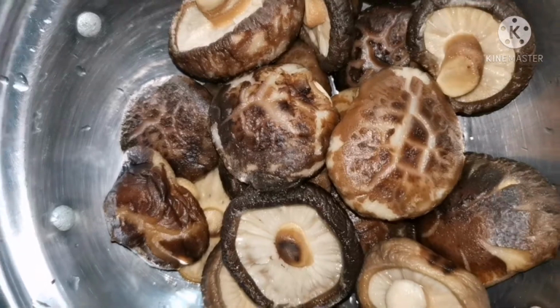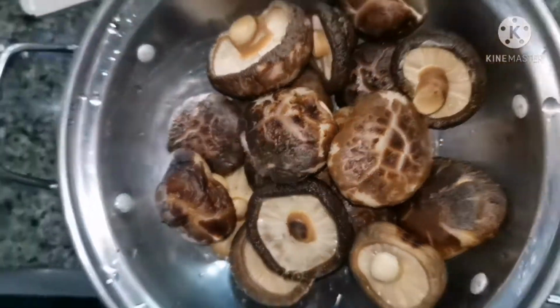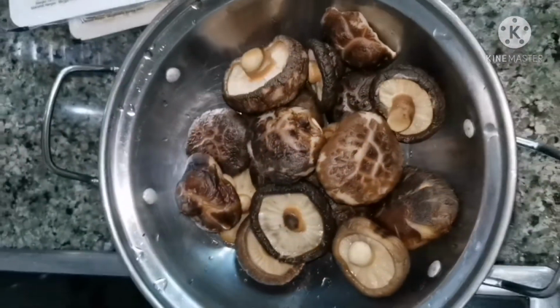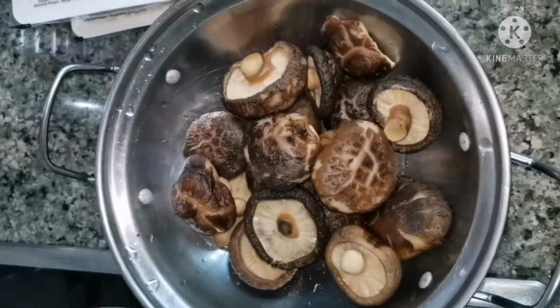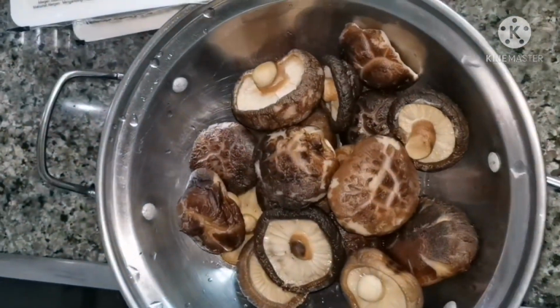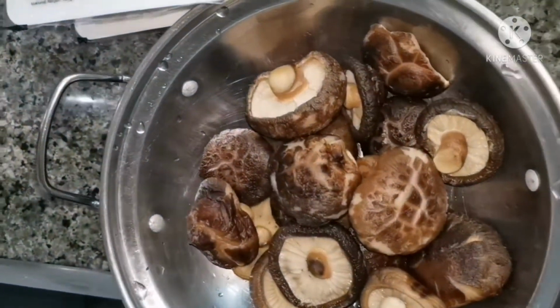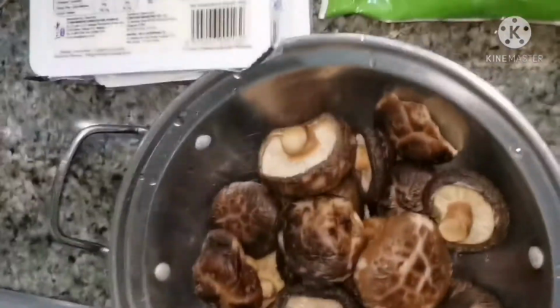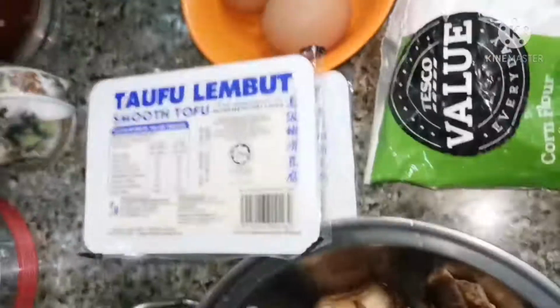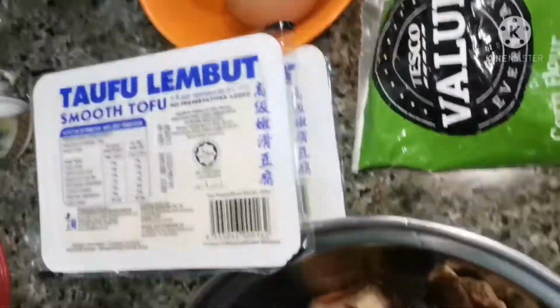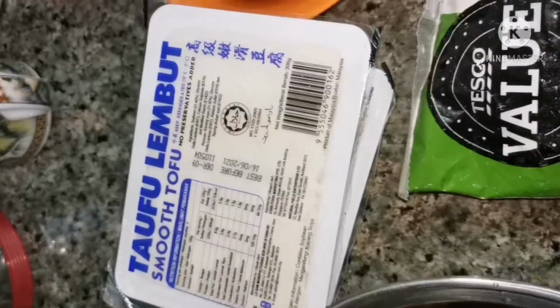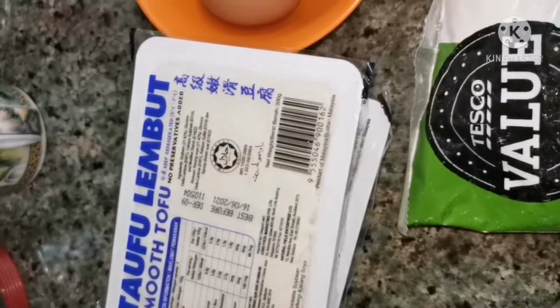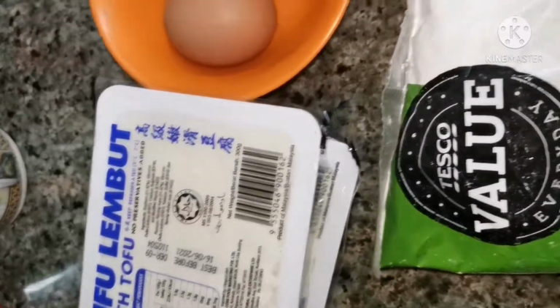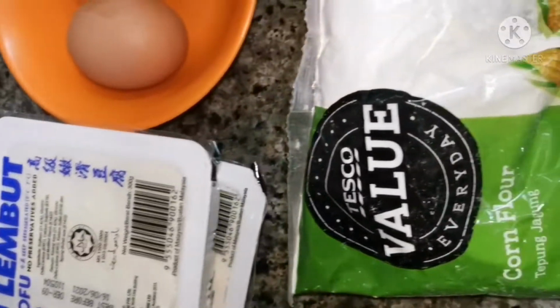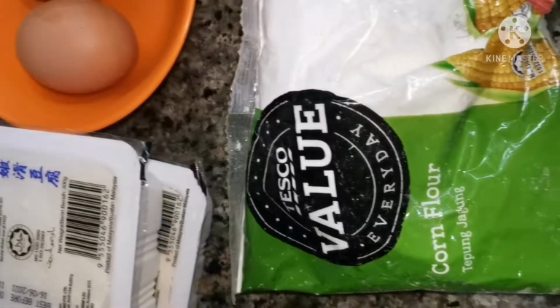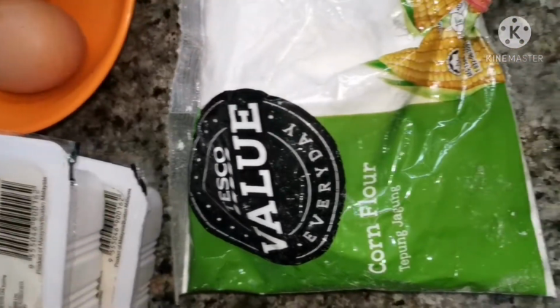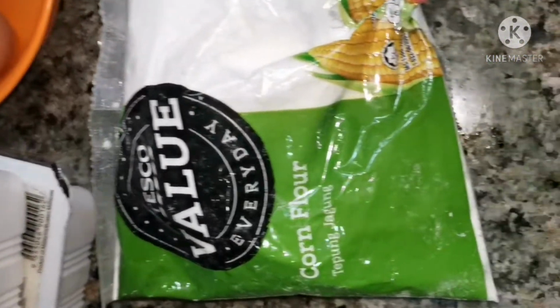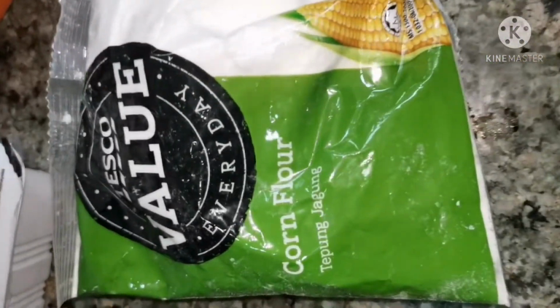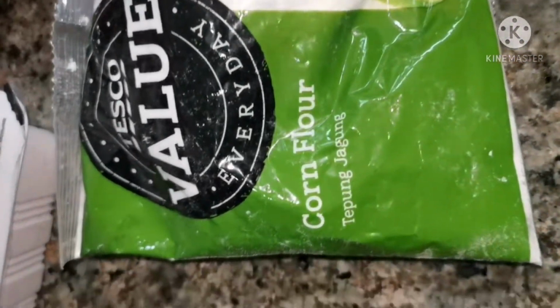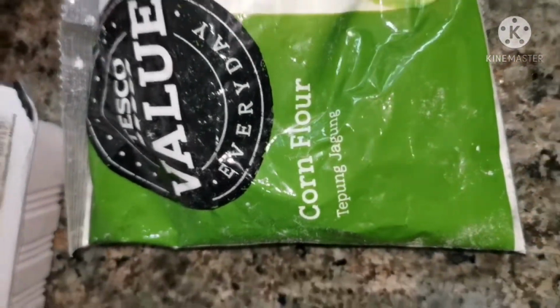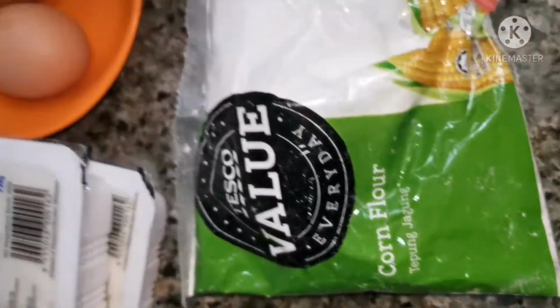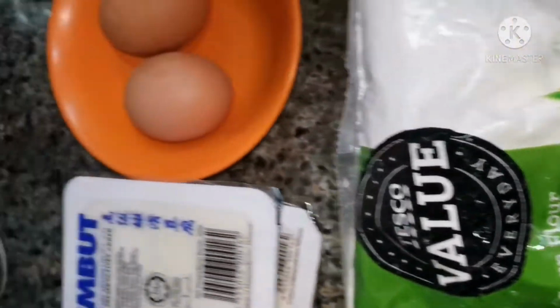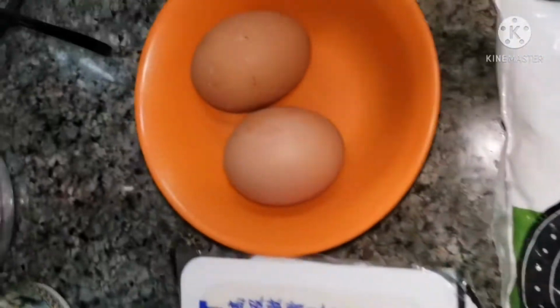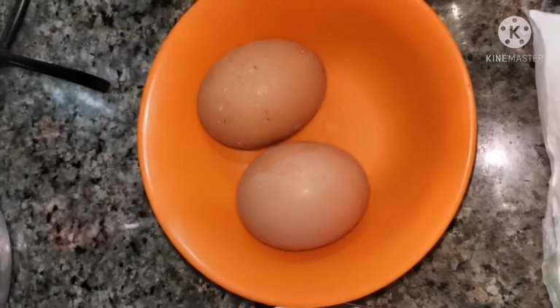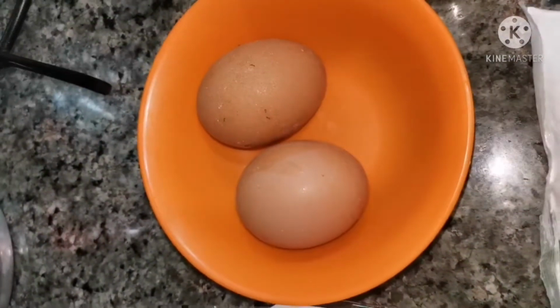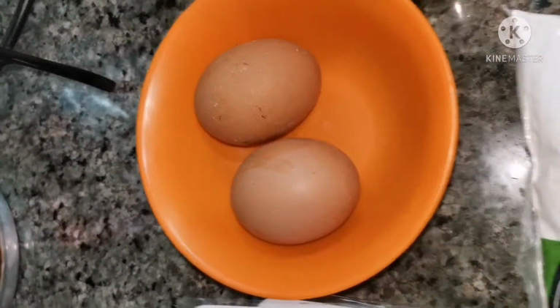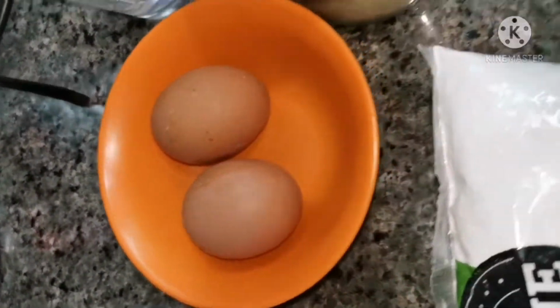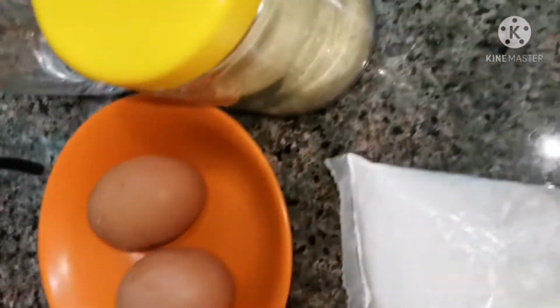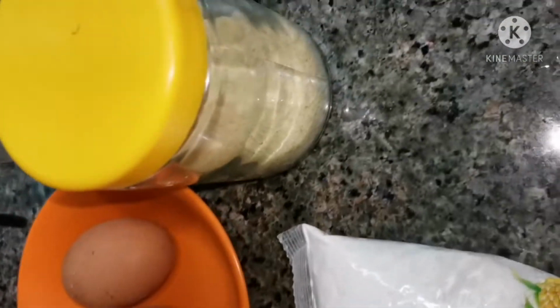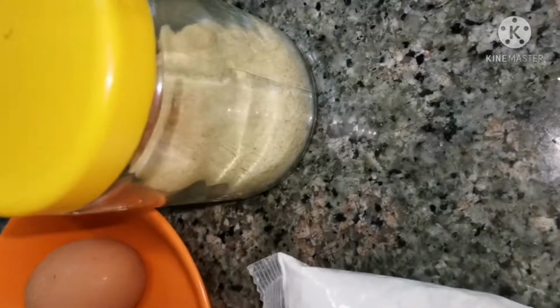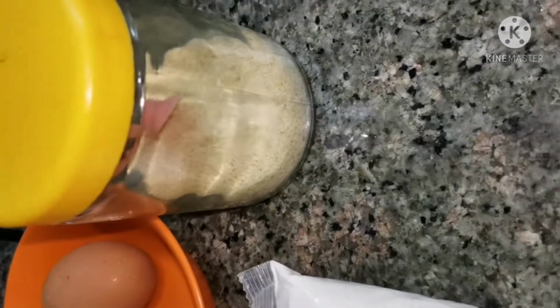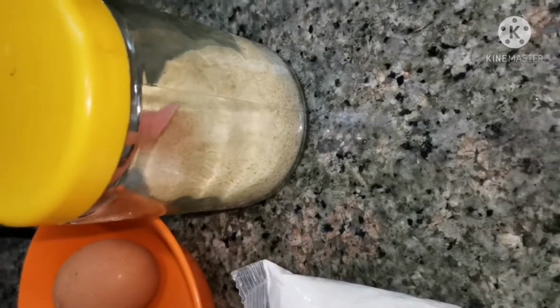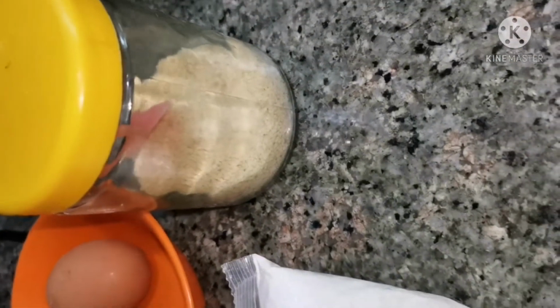This is my dry mushroom, soaked overnight, and 2 boxes of tofu, corn starch, 2 eggs, and the chicken stock.